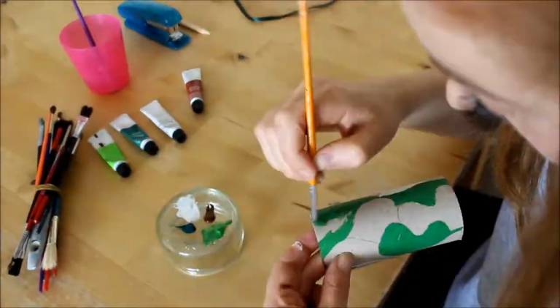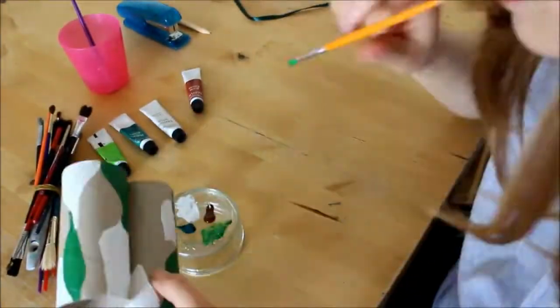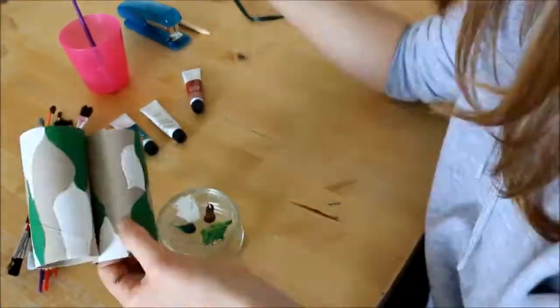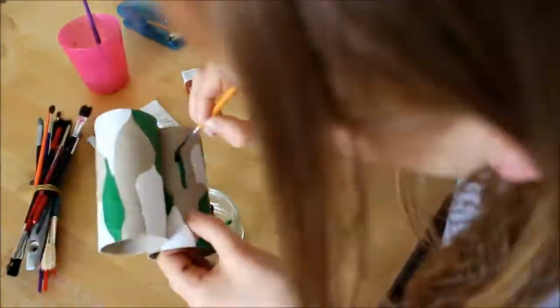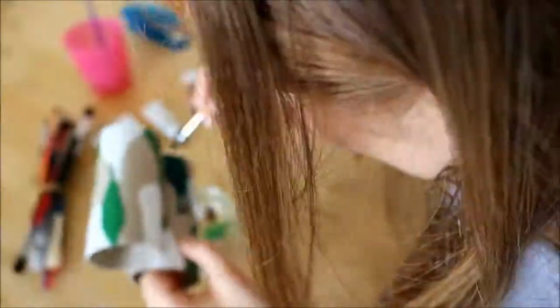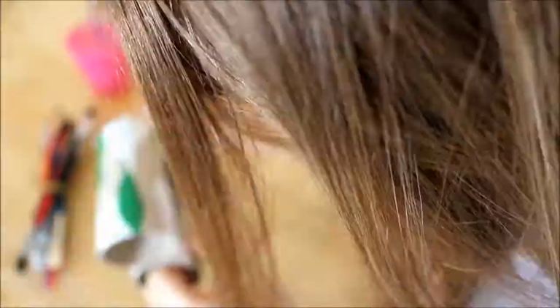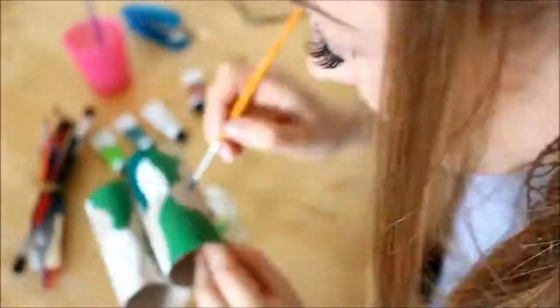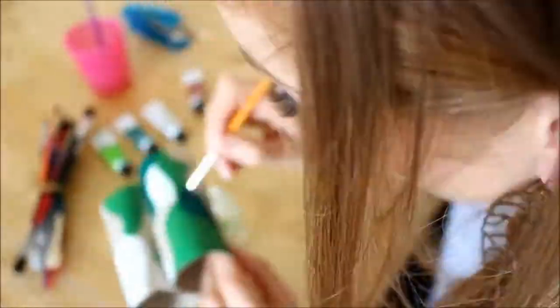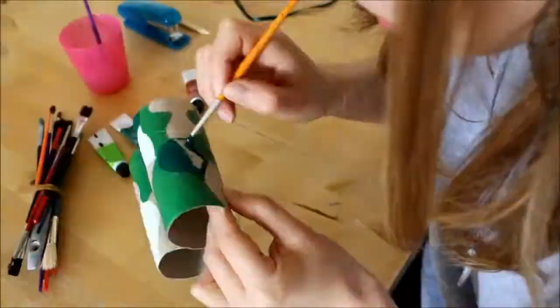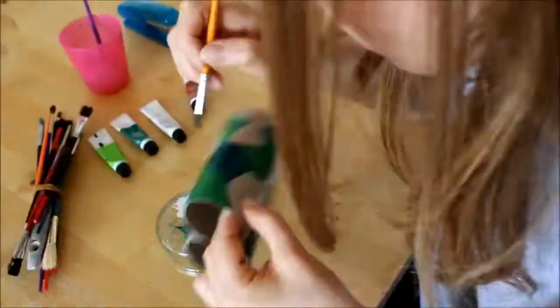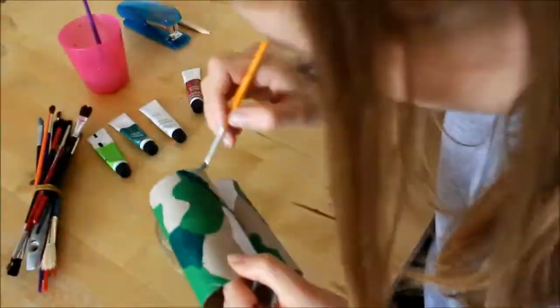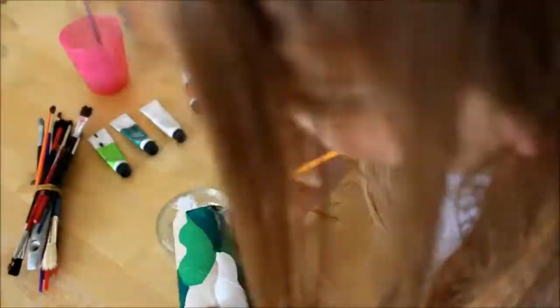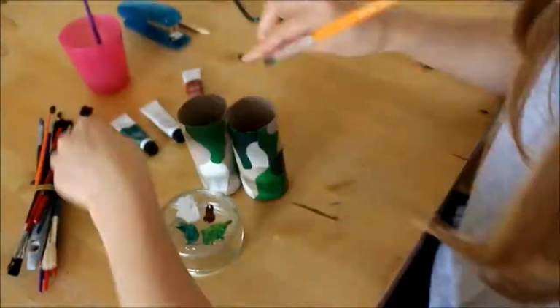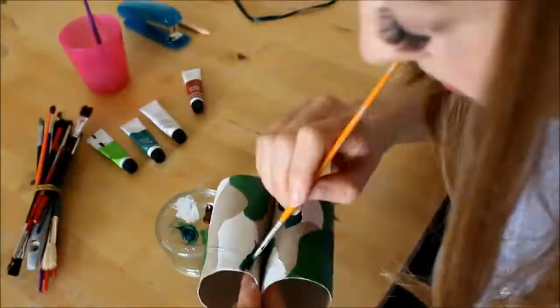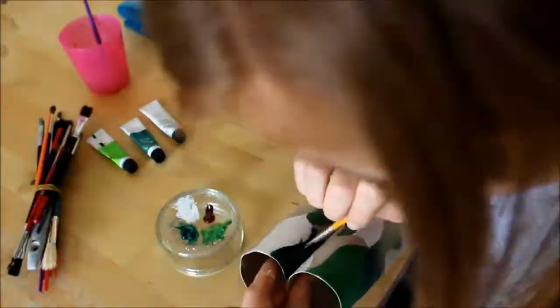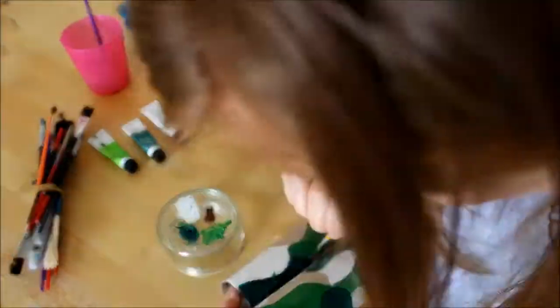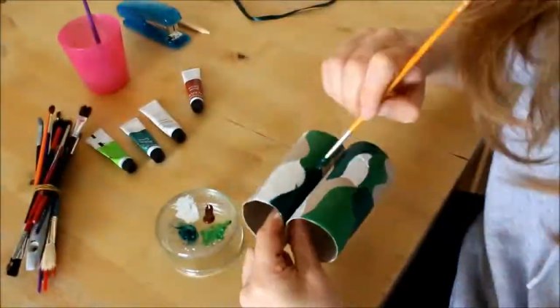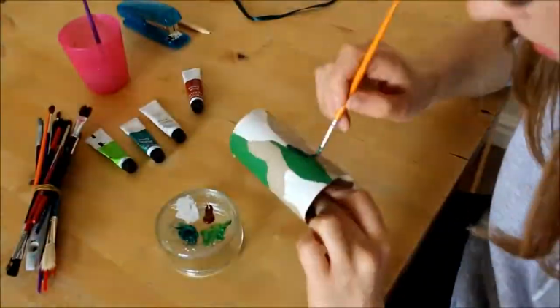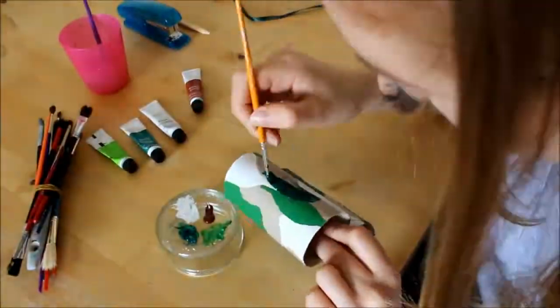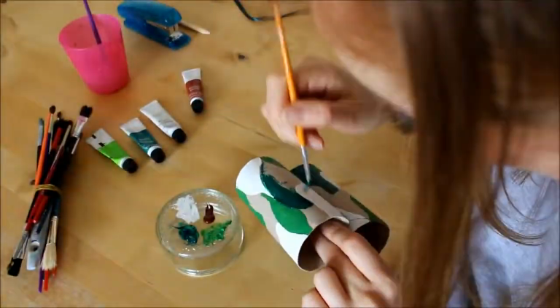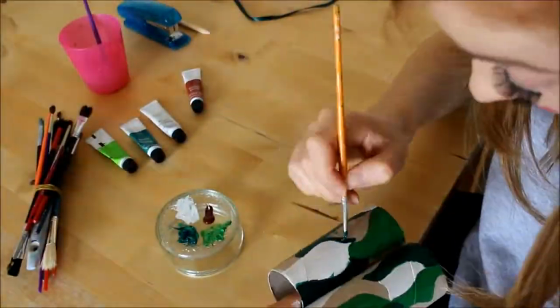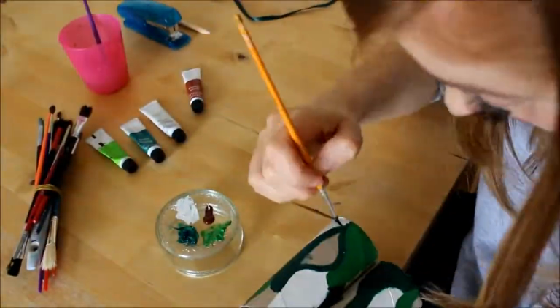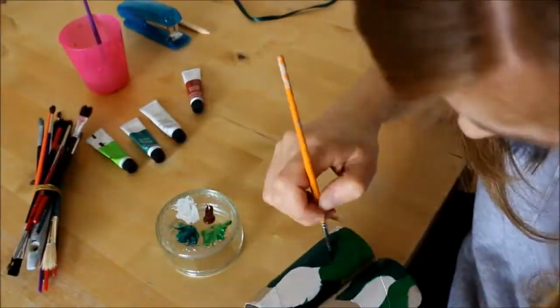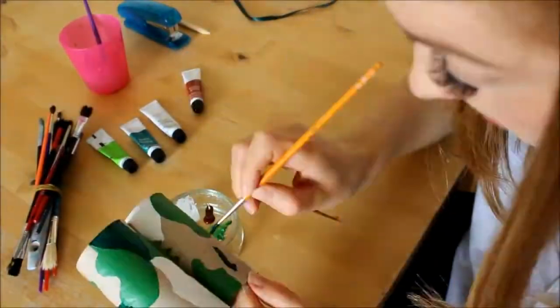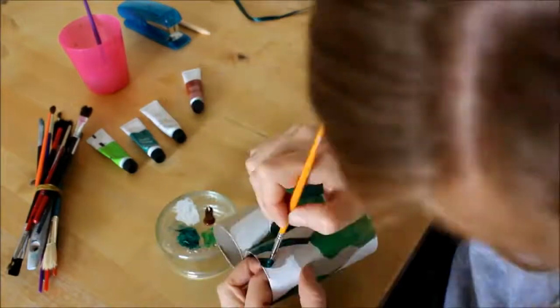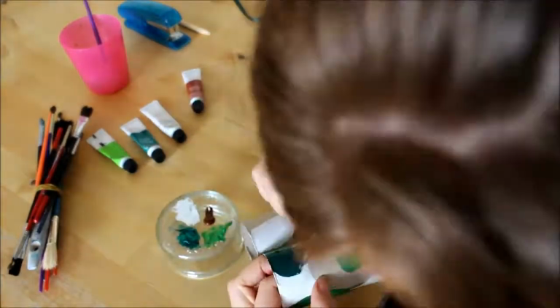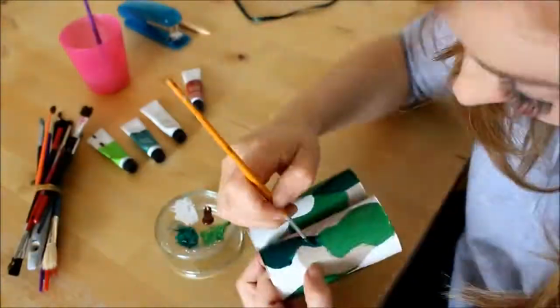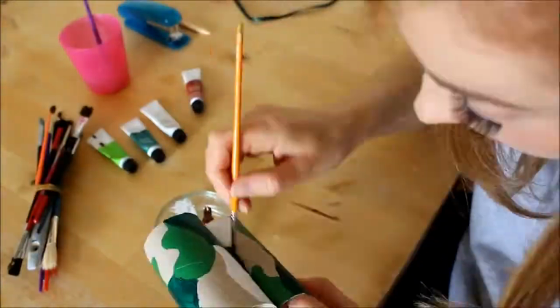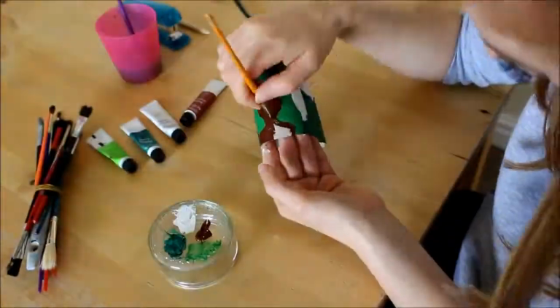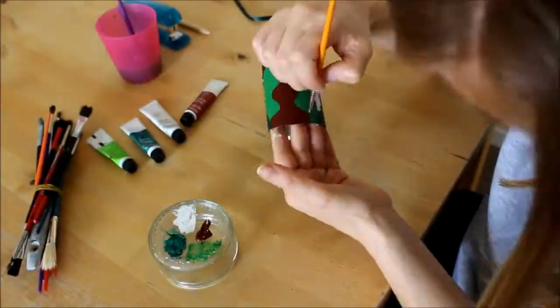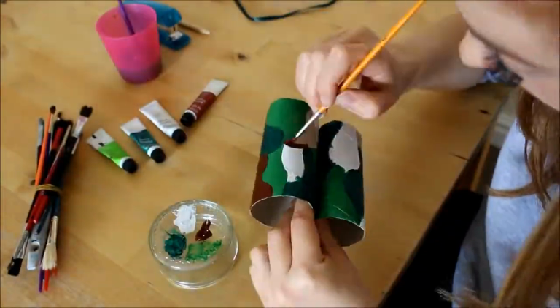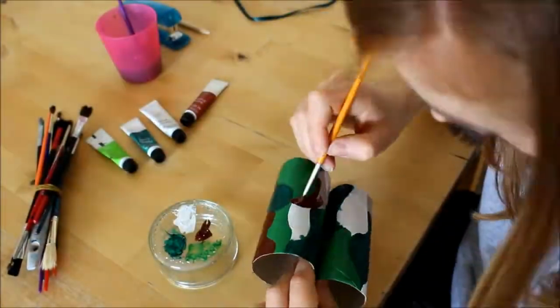You can paint your binoculars in one single colour if you wish, or in any pattern you like. Have fun being creative!